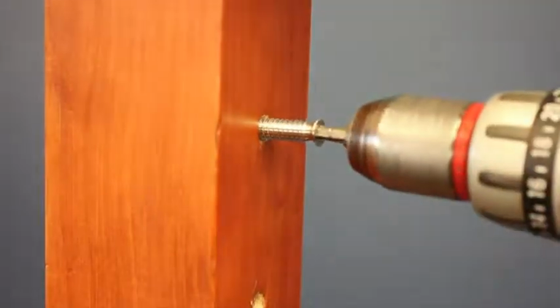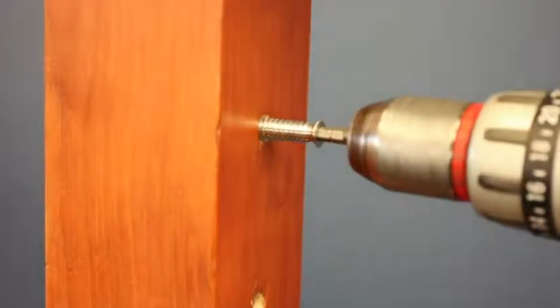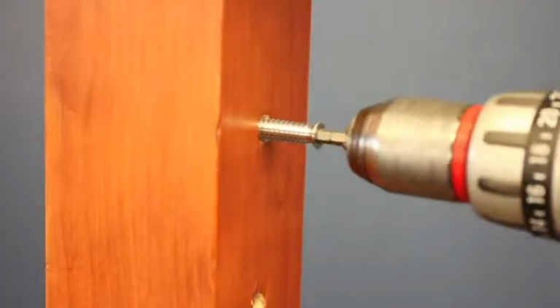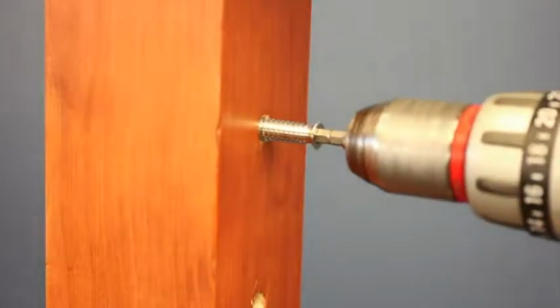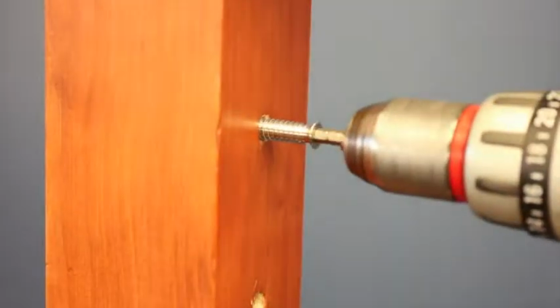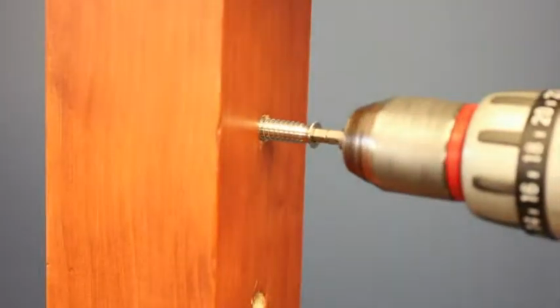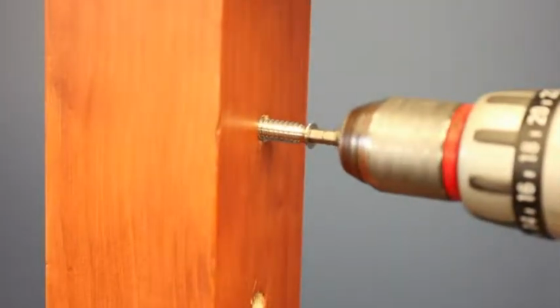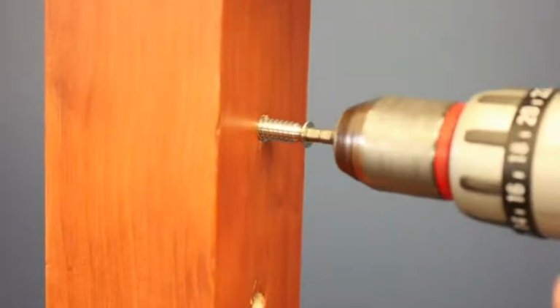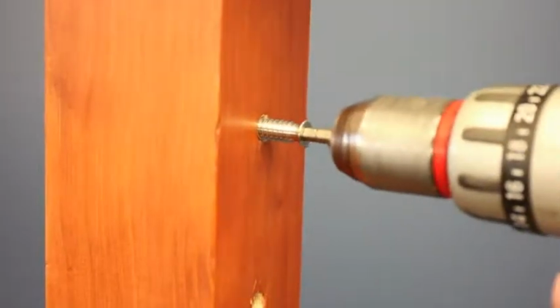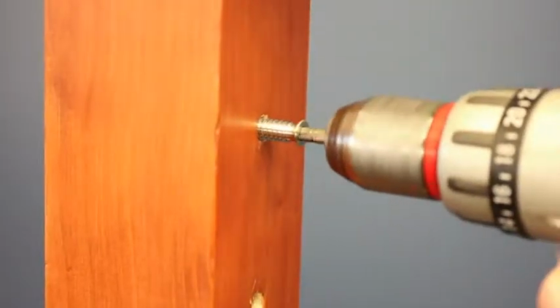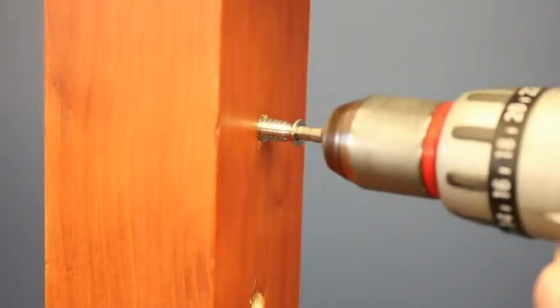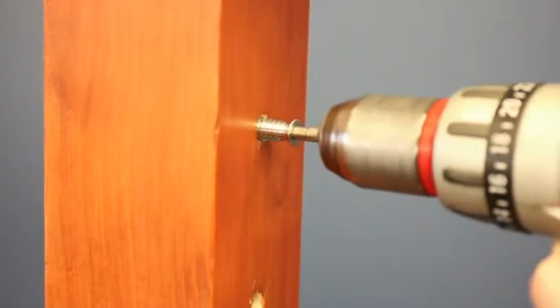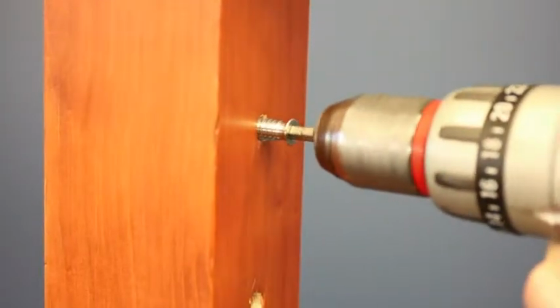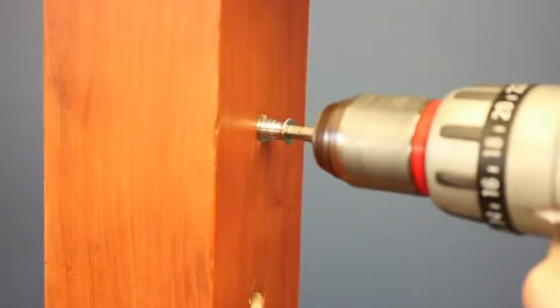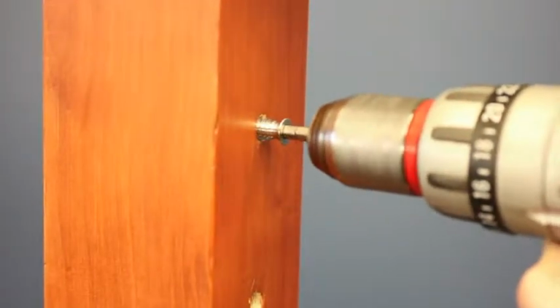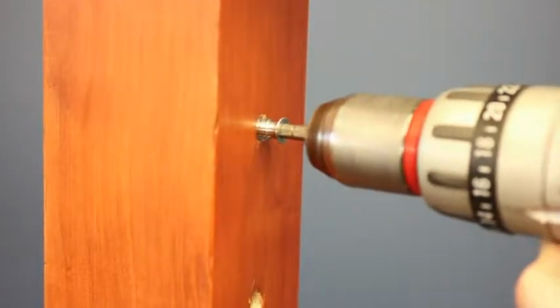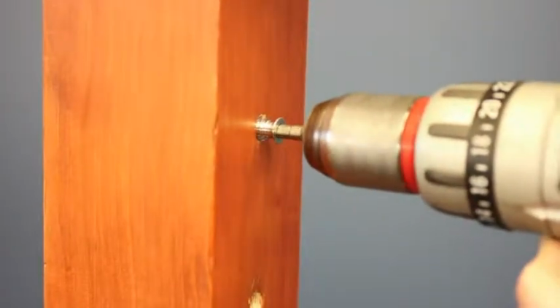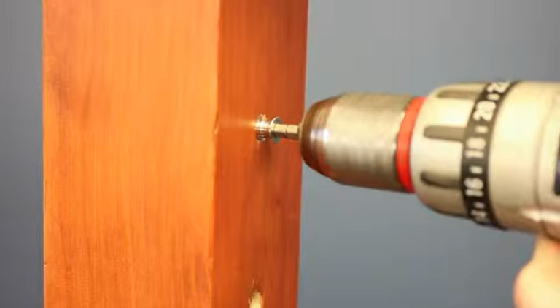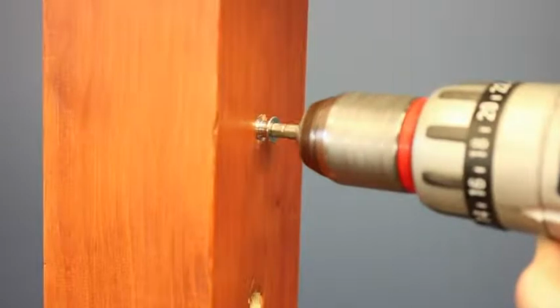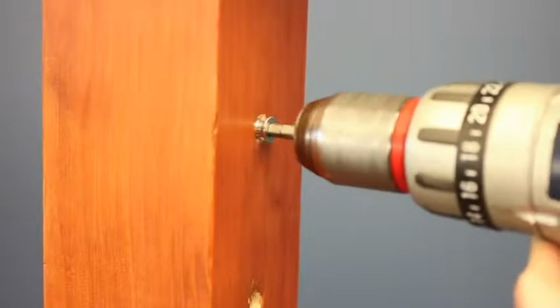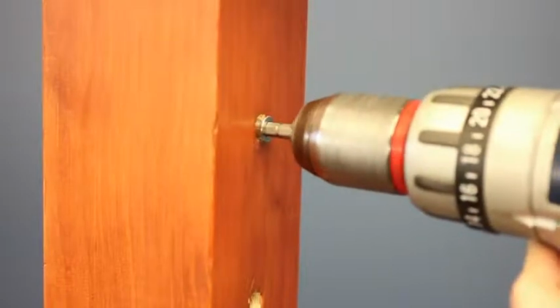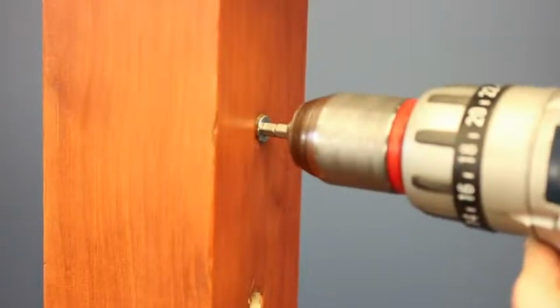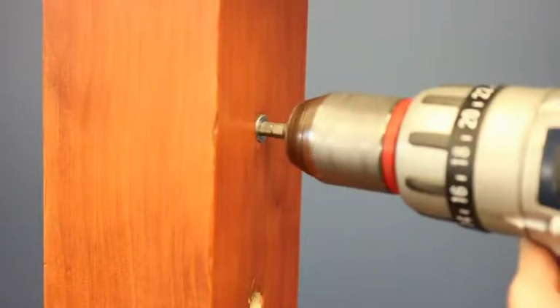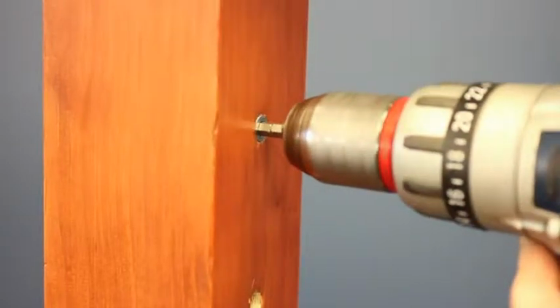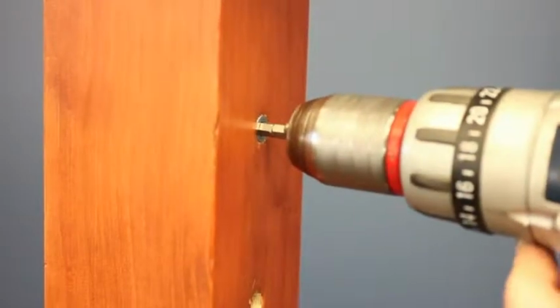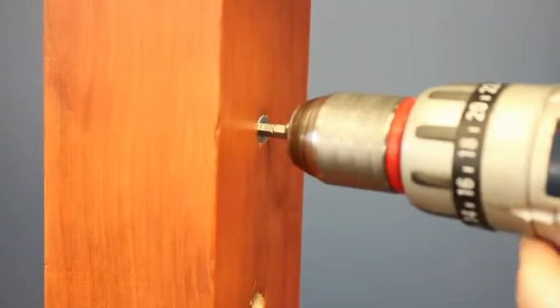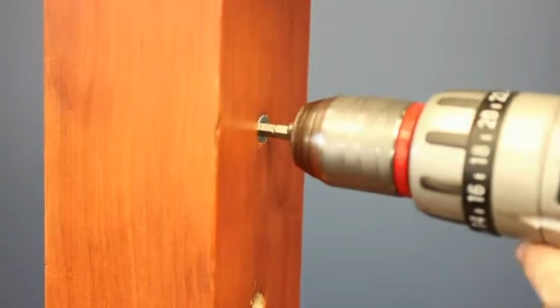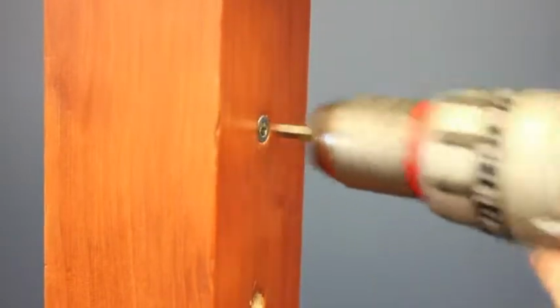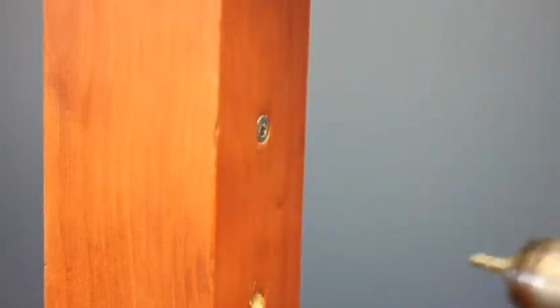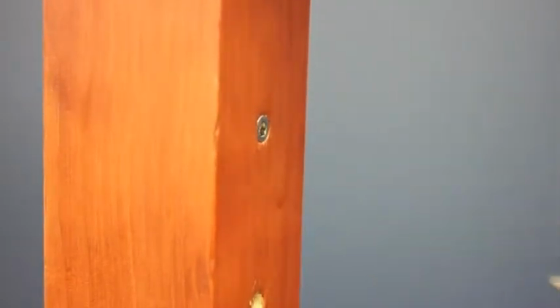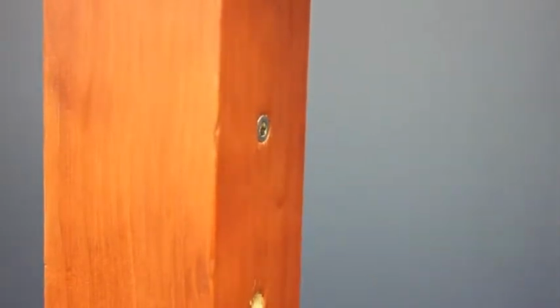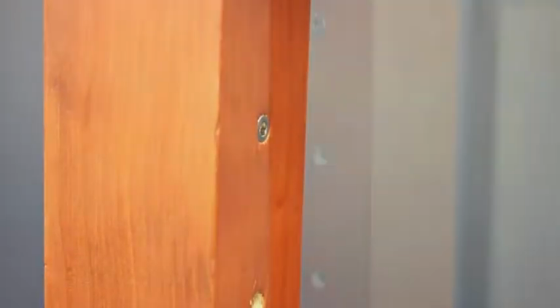Use a 6mm hex drive bit to screw in the threaded inserts, ensuring left-hand inserts are in the left-hand post and right-hand inserts are in the right-hand post.